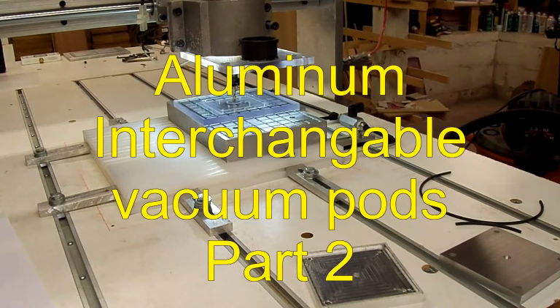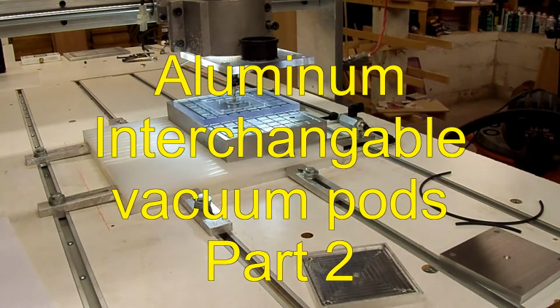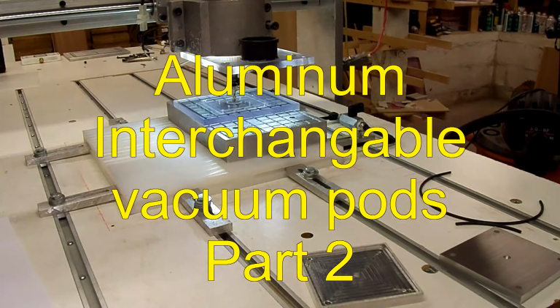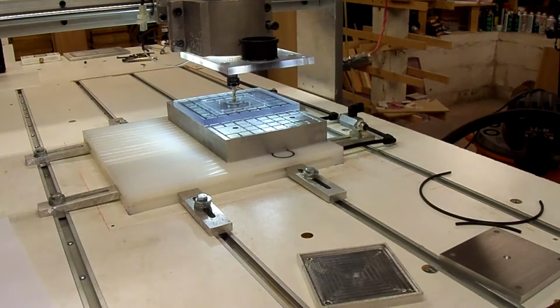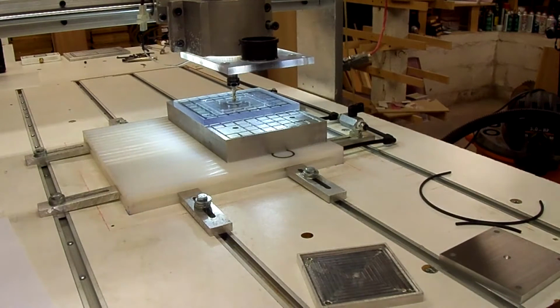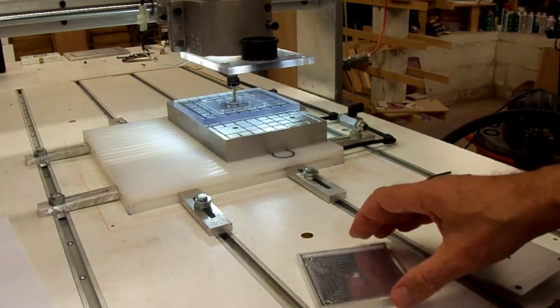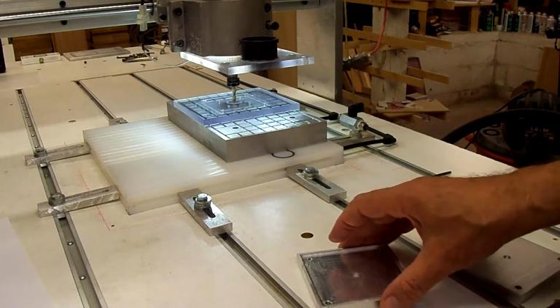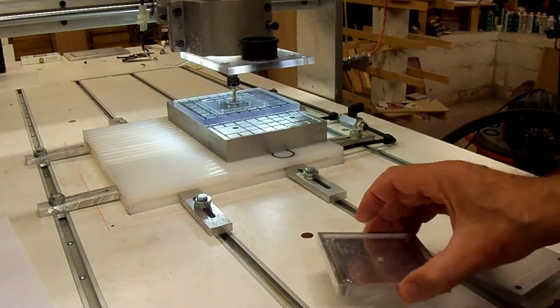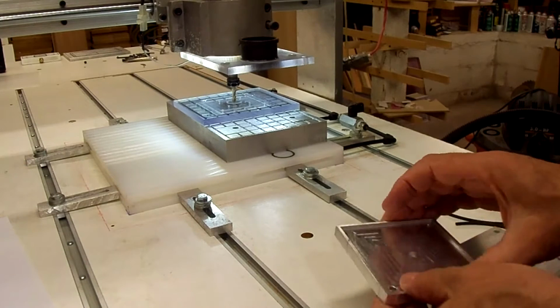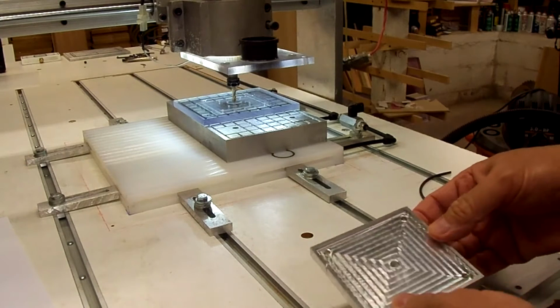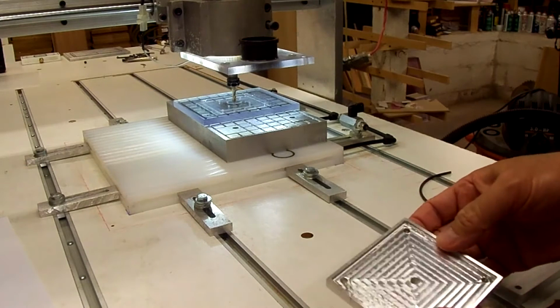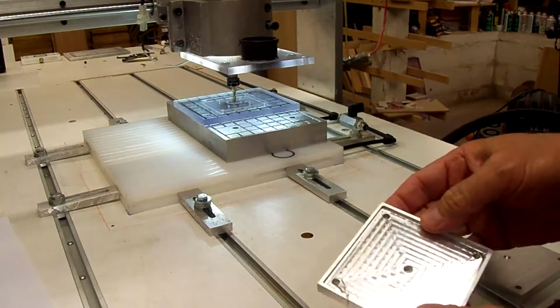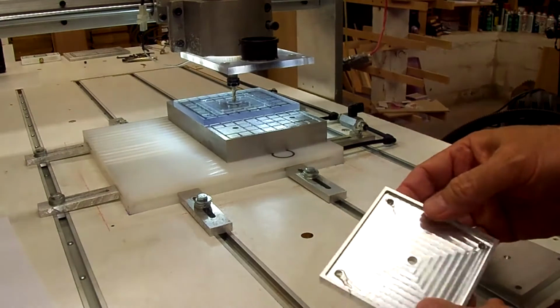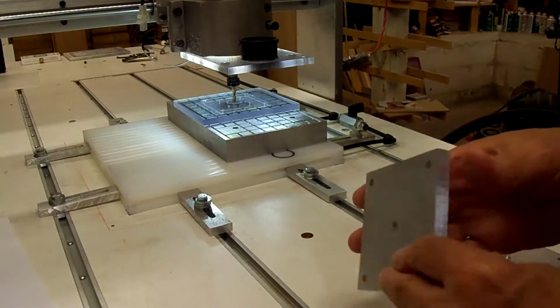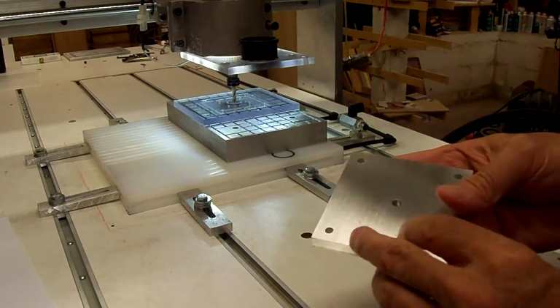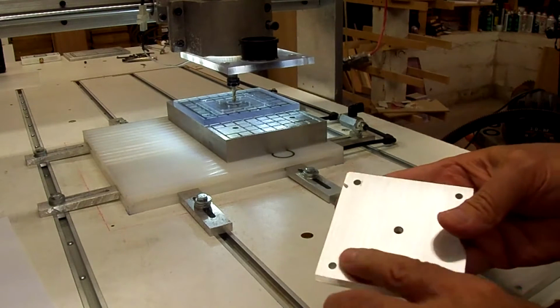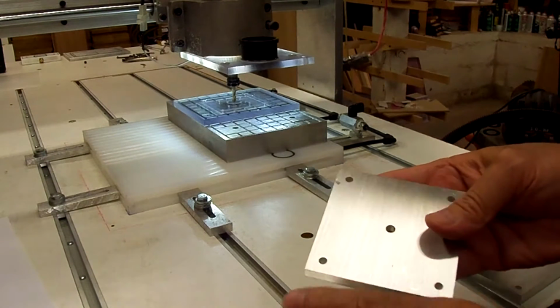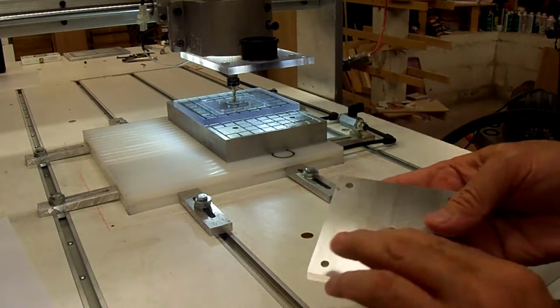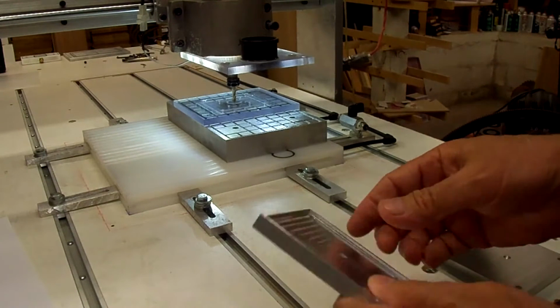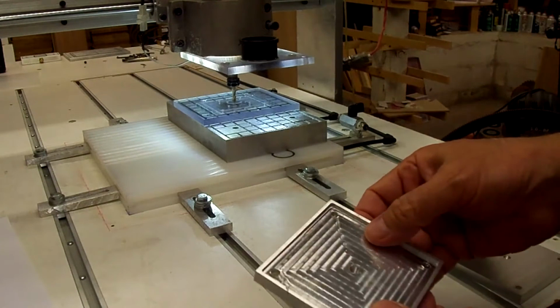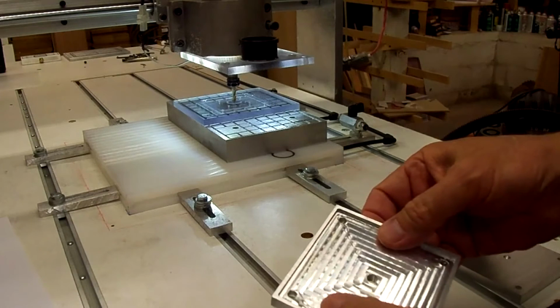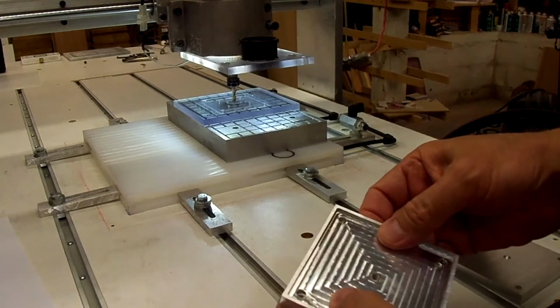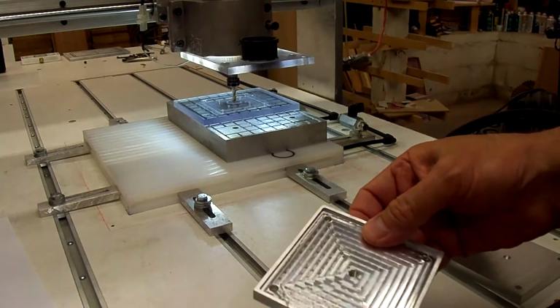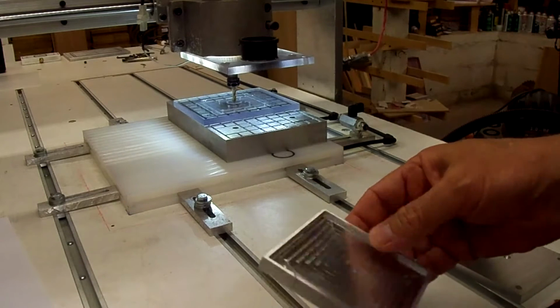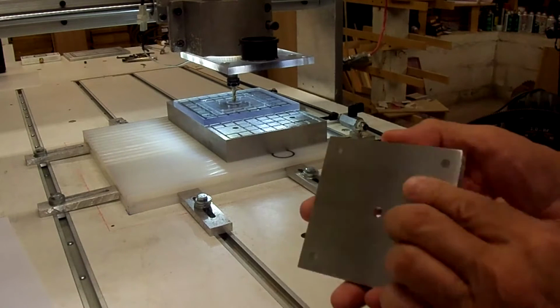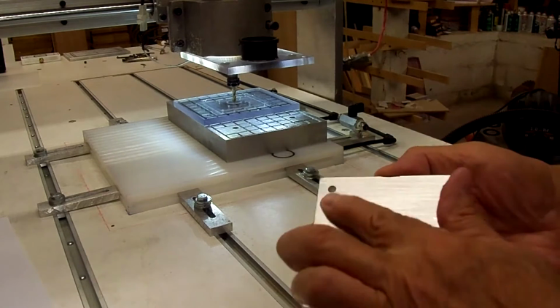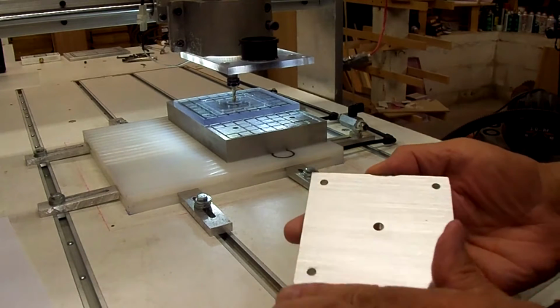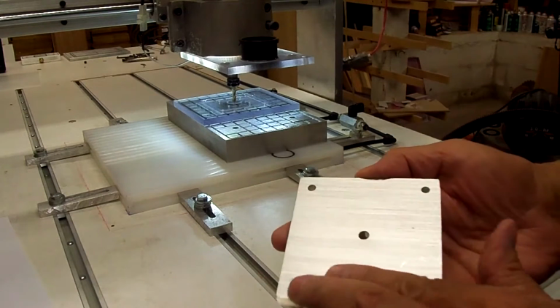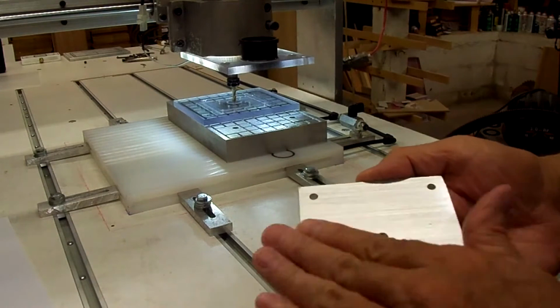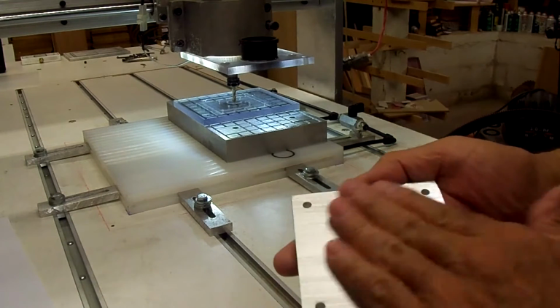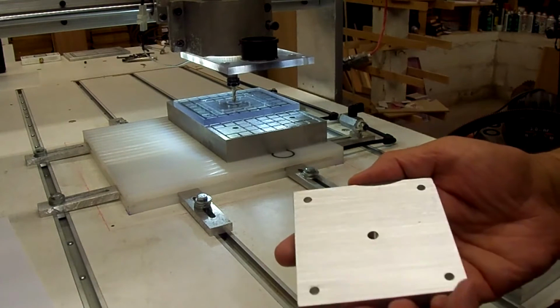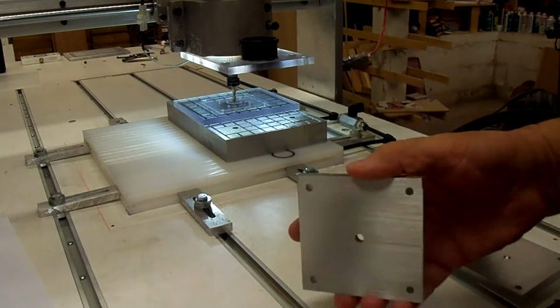In order not to lose suction through these screw holes, I went ahead and filled these holes with epoxy, let it harden, and then re-sanded the bottom.